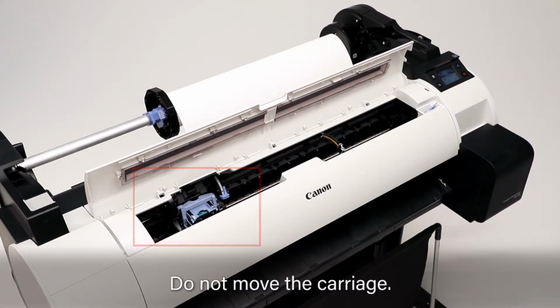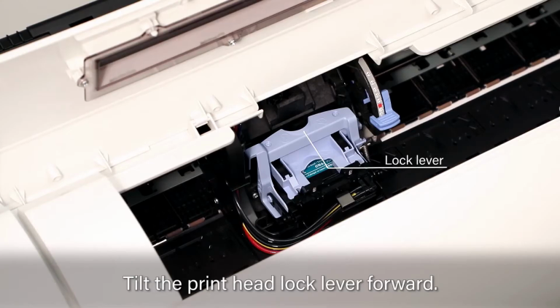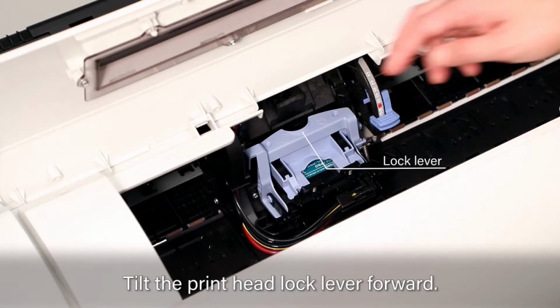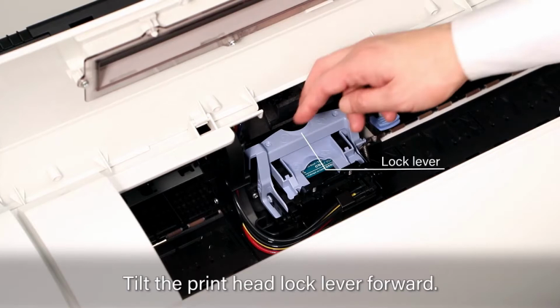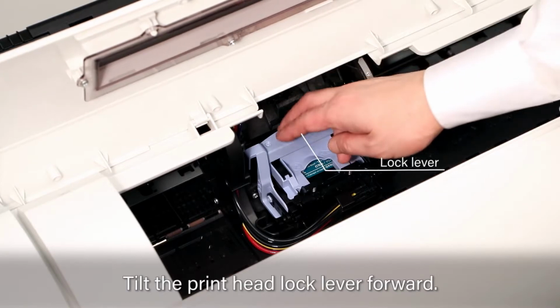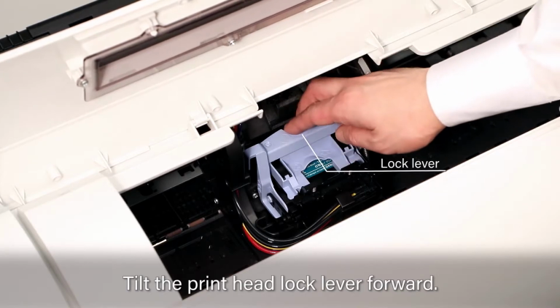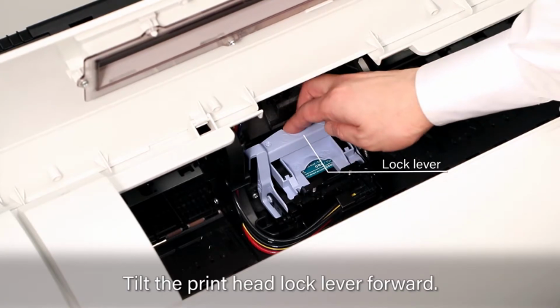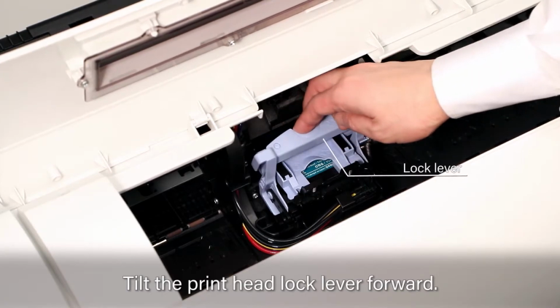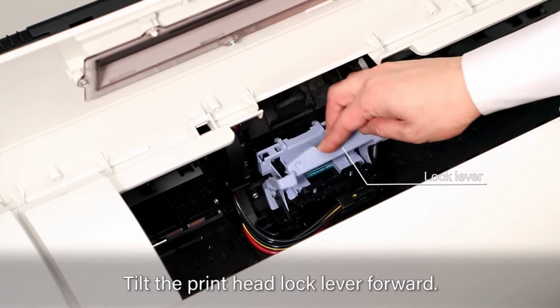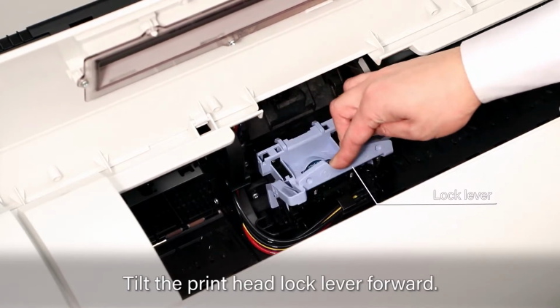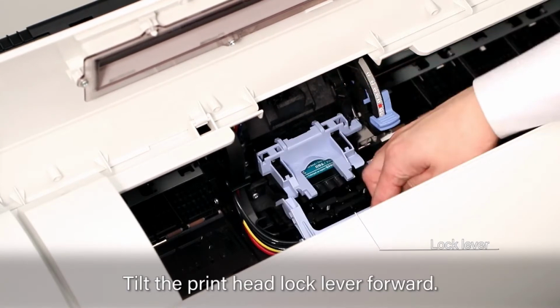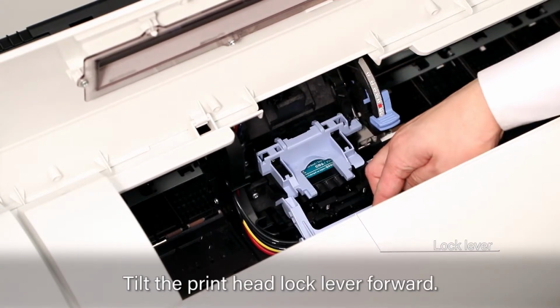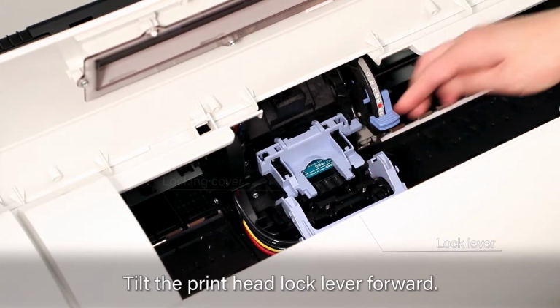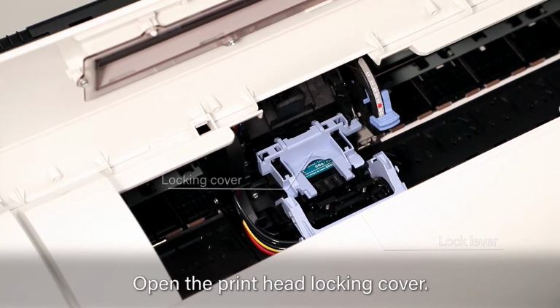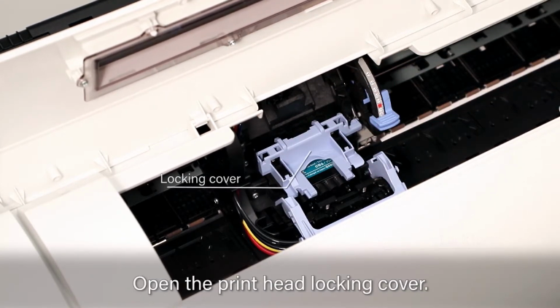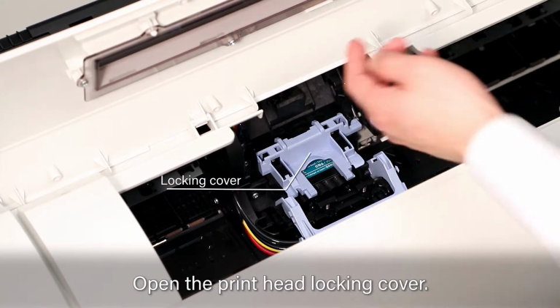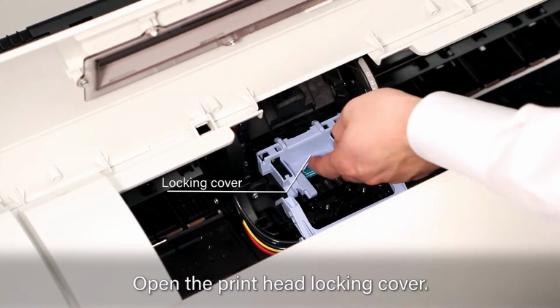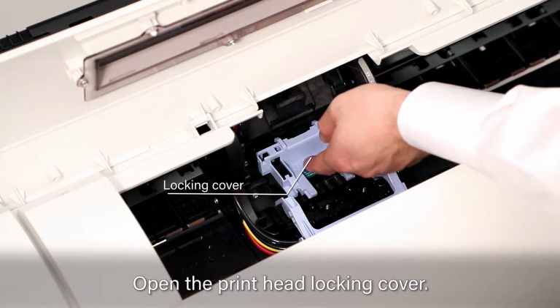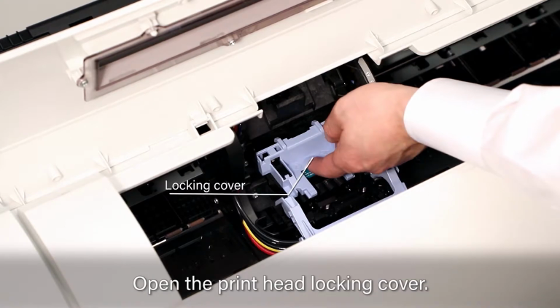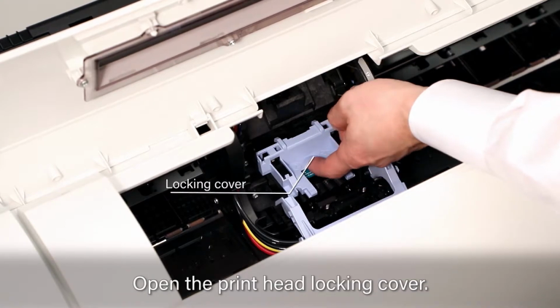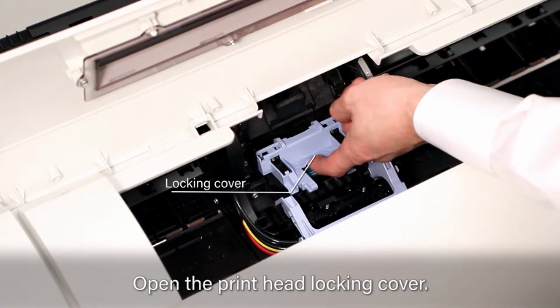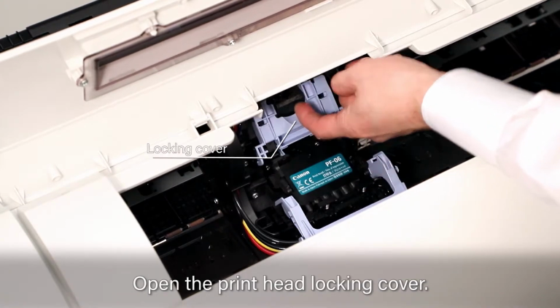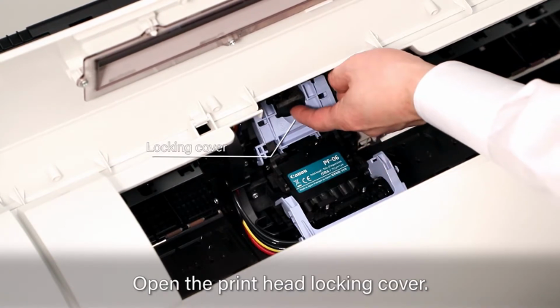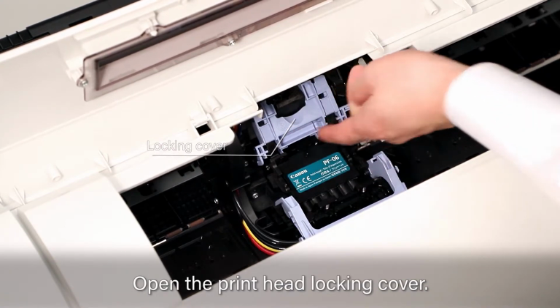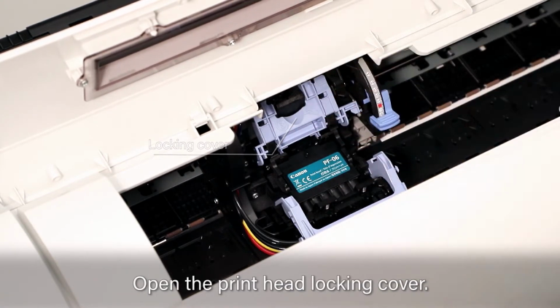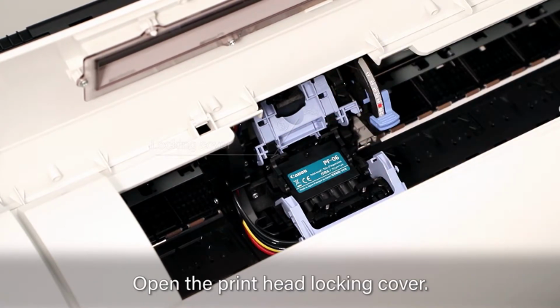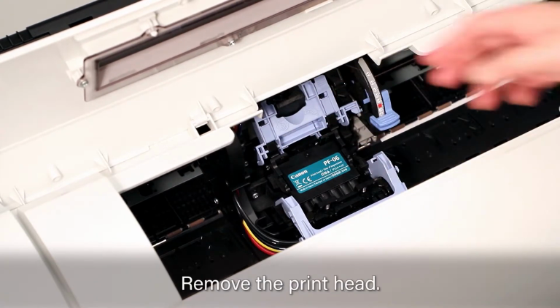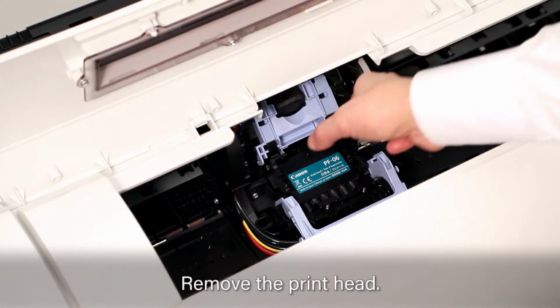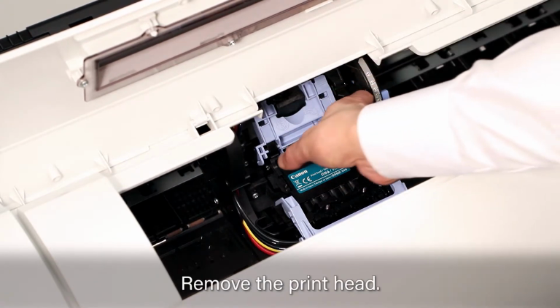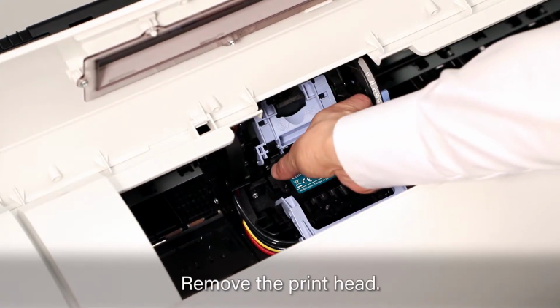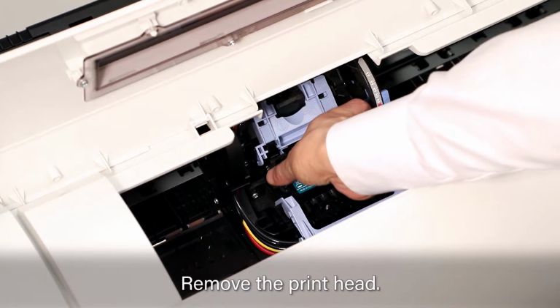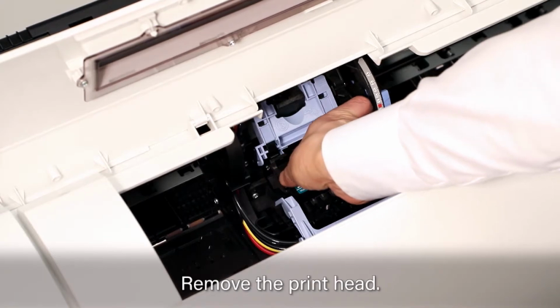Tilt the printhead lock lever forward. Open the printhead locking cover. Remove the used printhead.